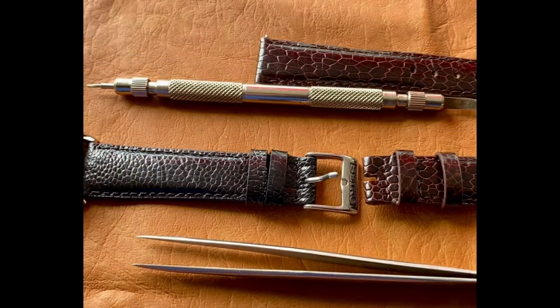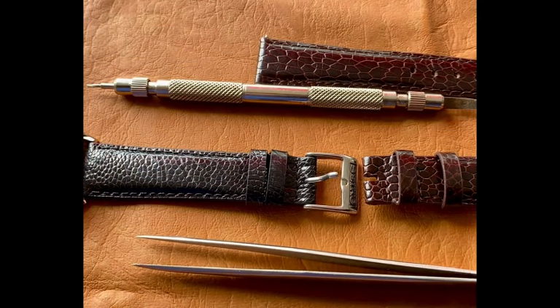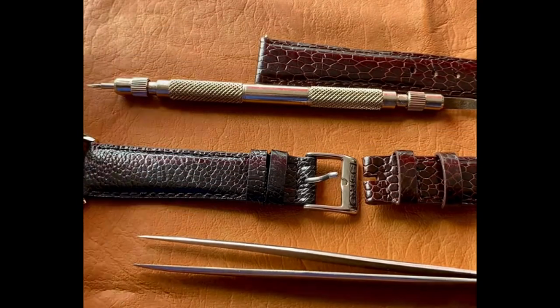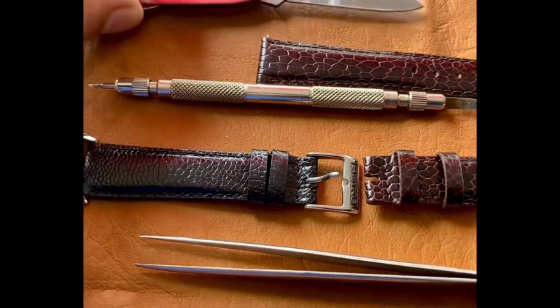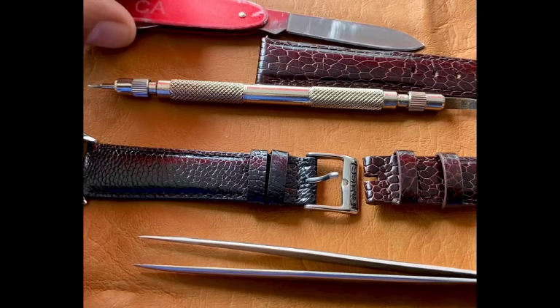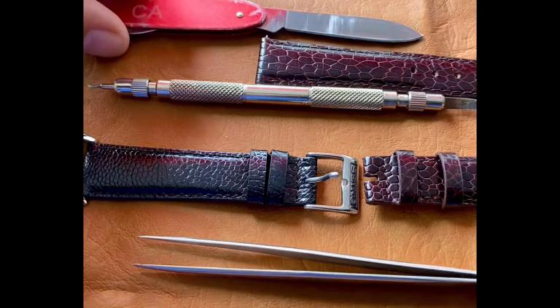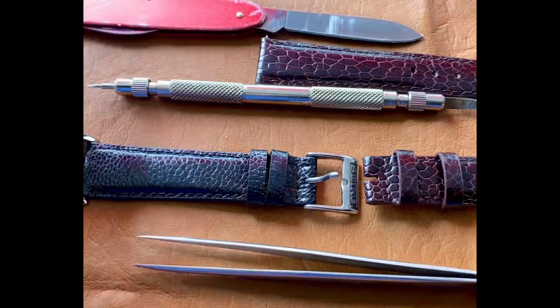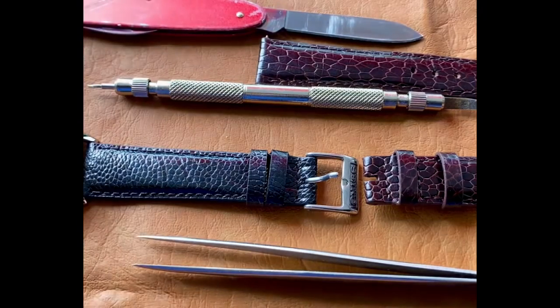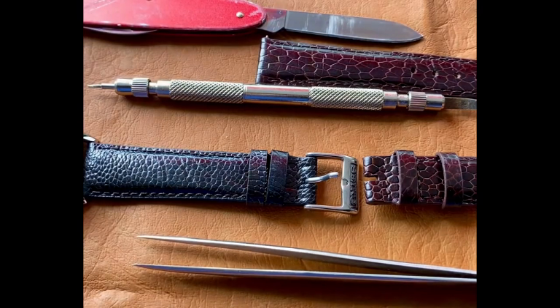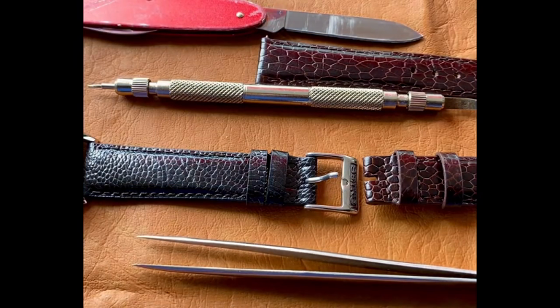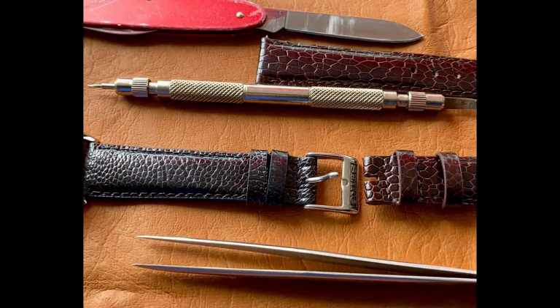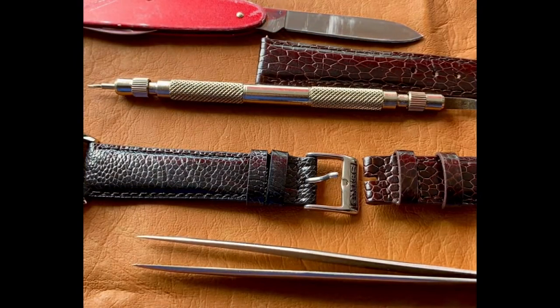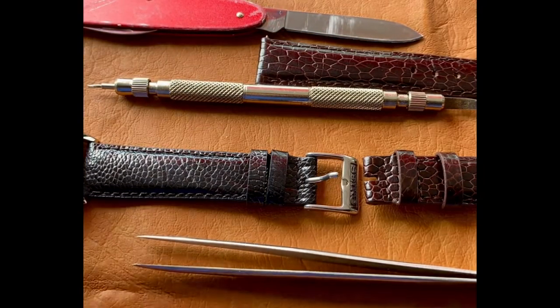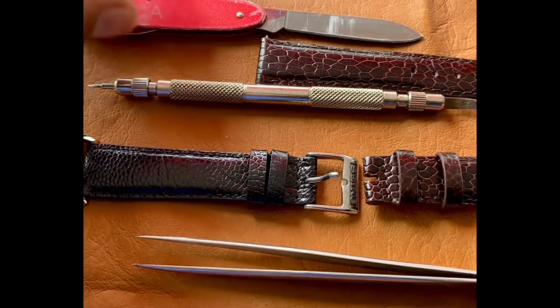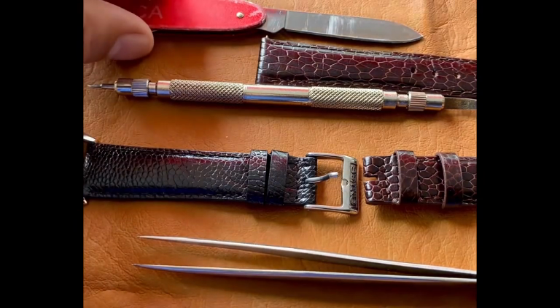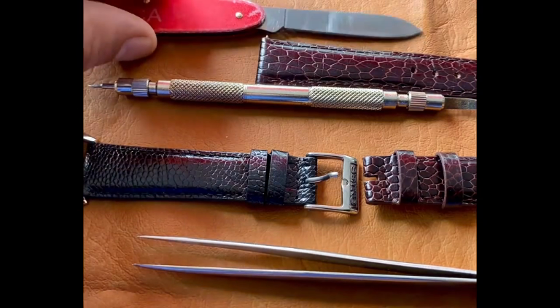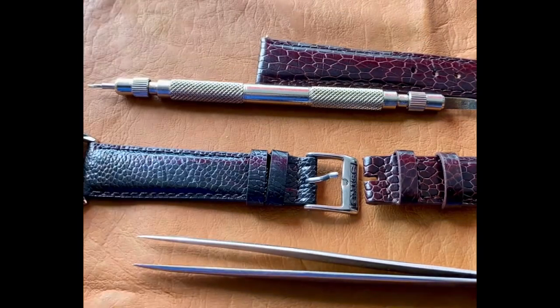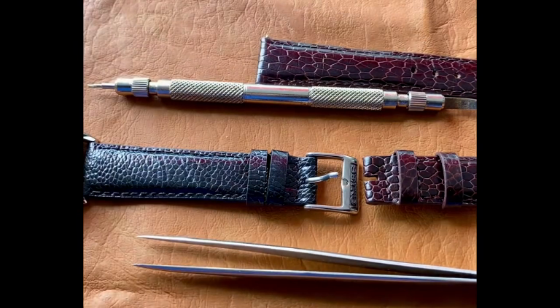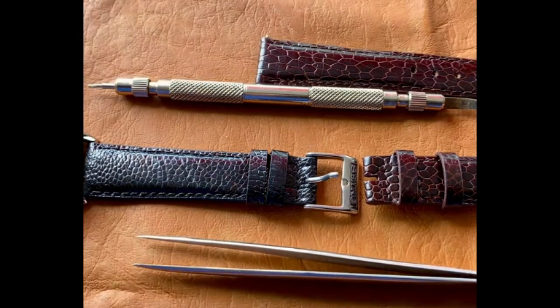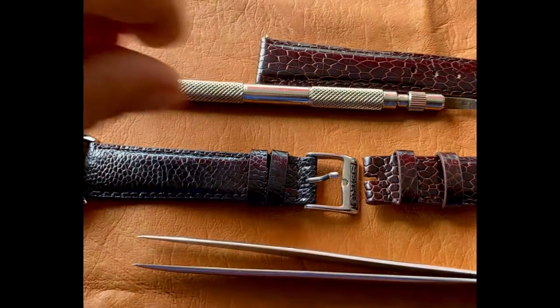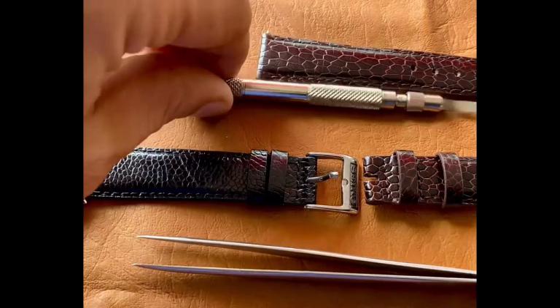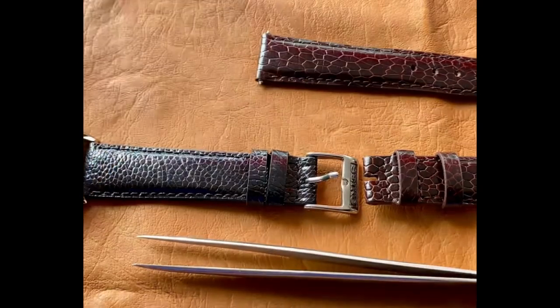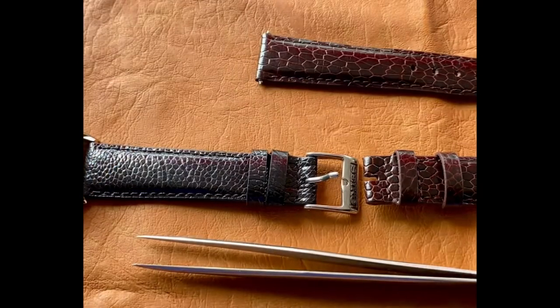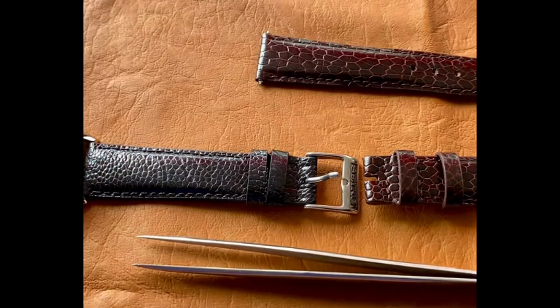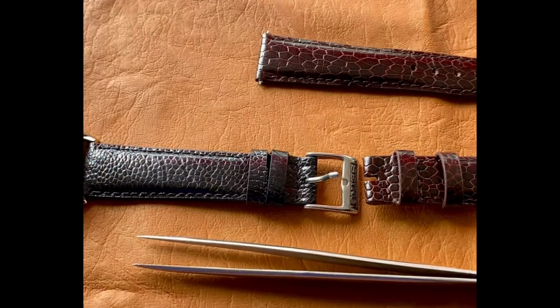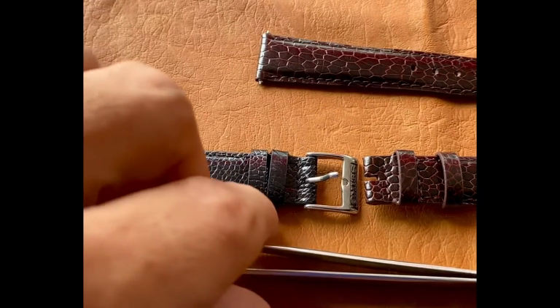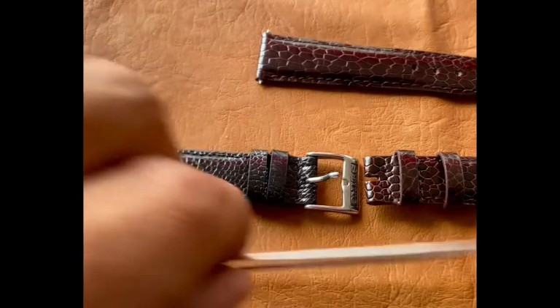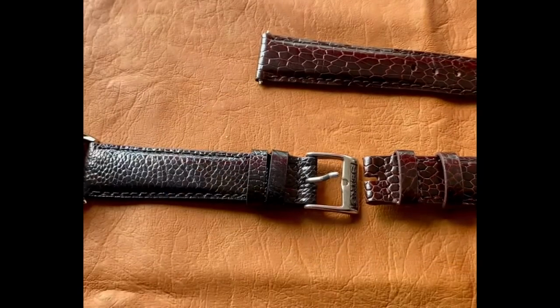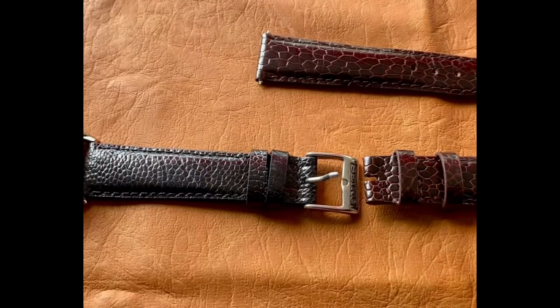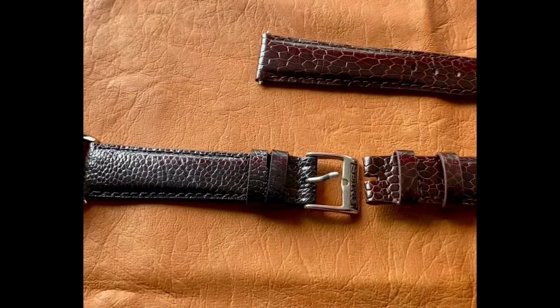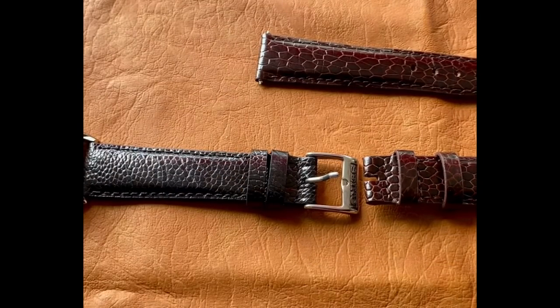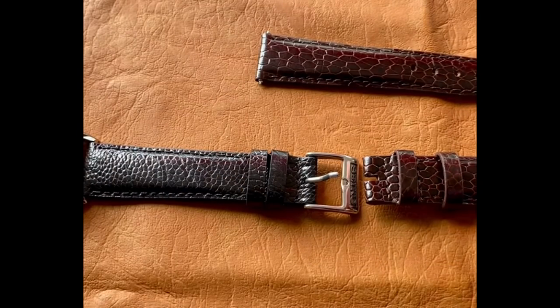To change a buckle we could use any of these three tools. I'm going to use the standard knife today because most of you won't have these three tools.